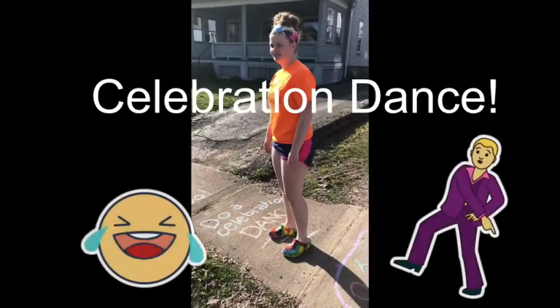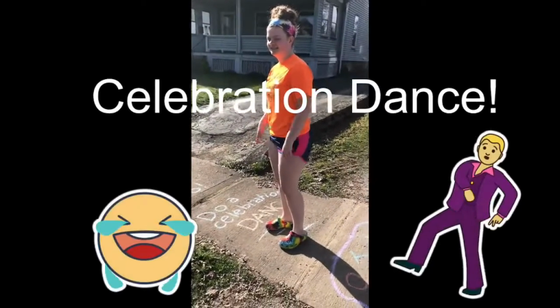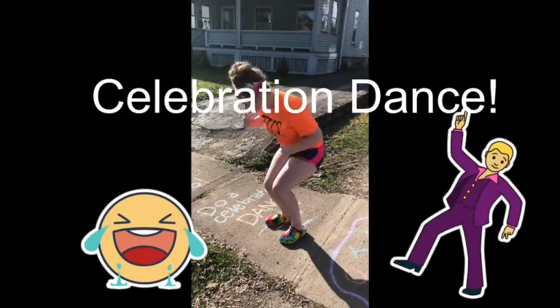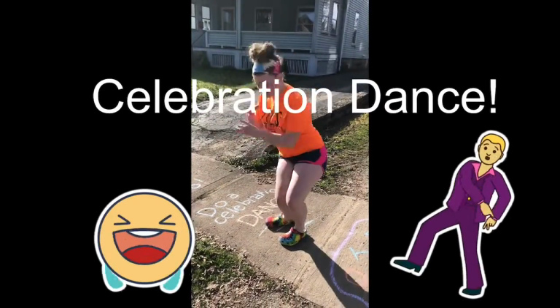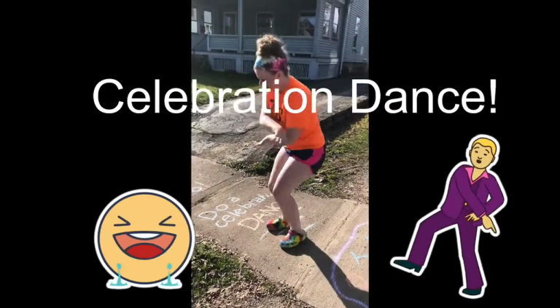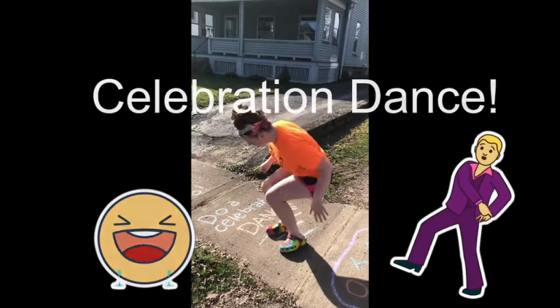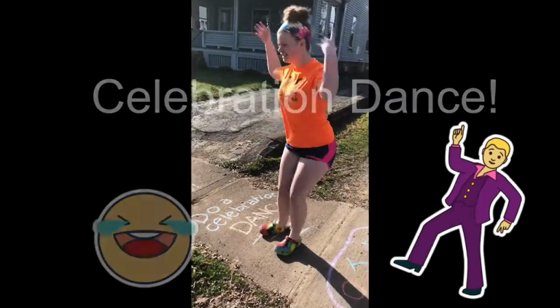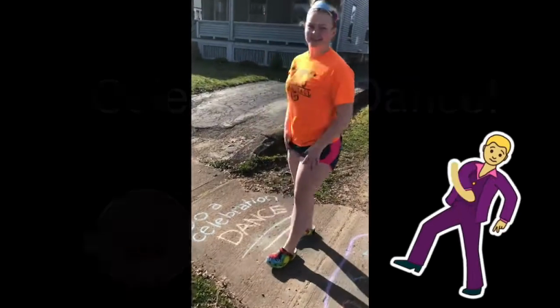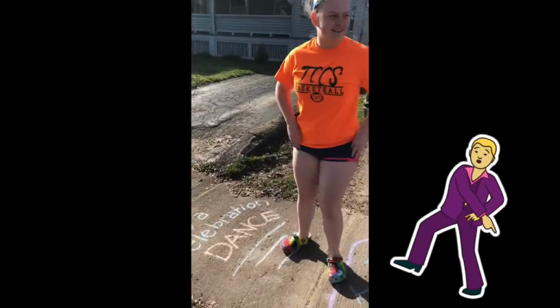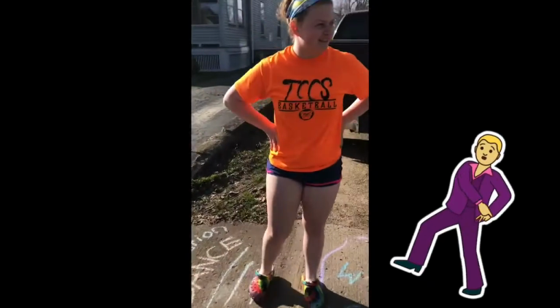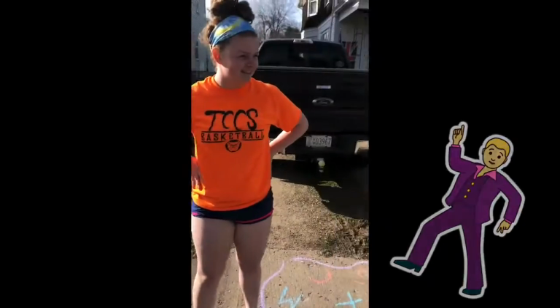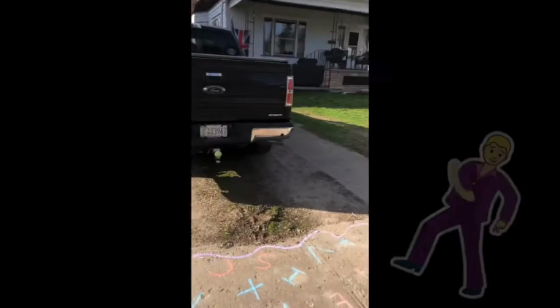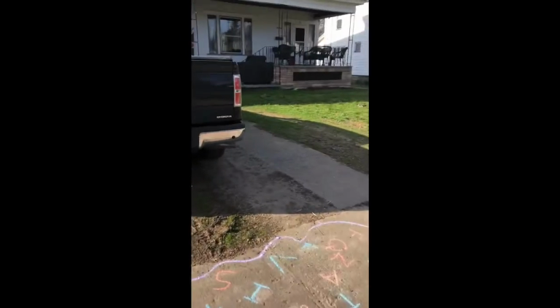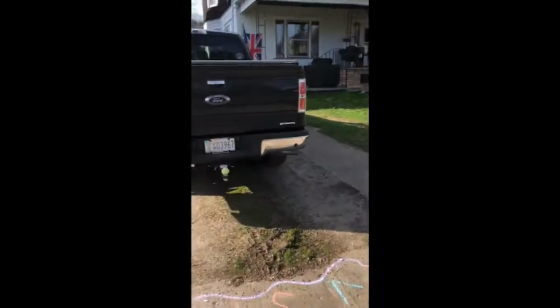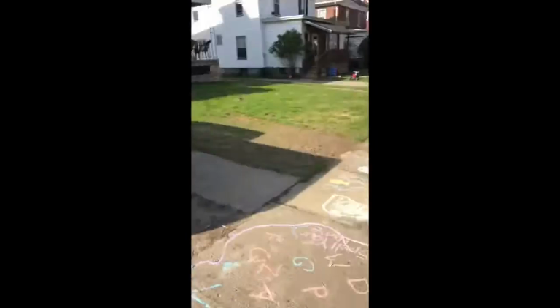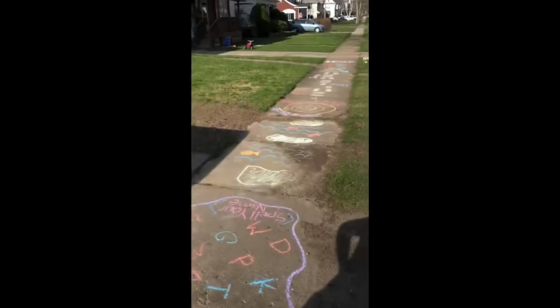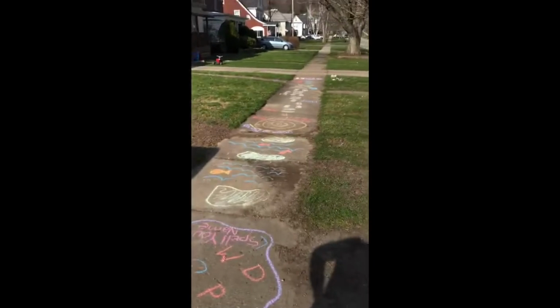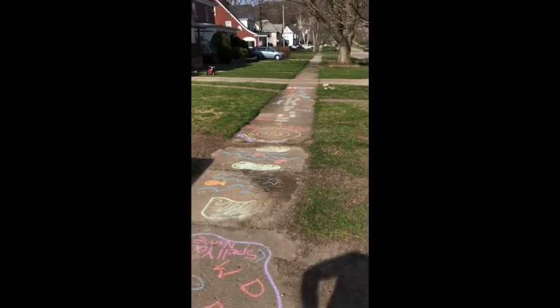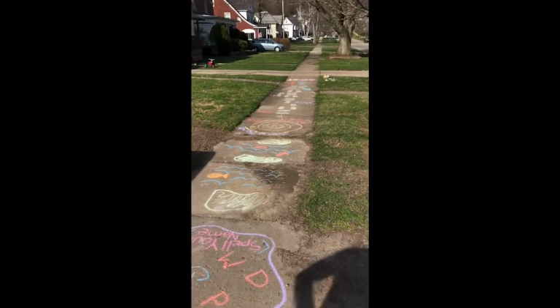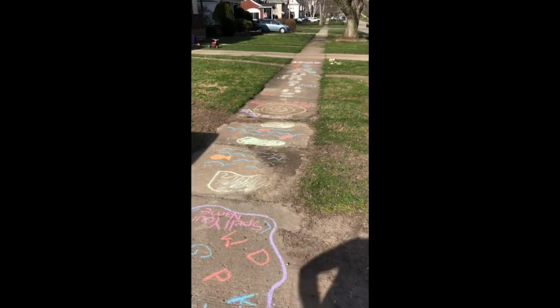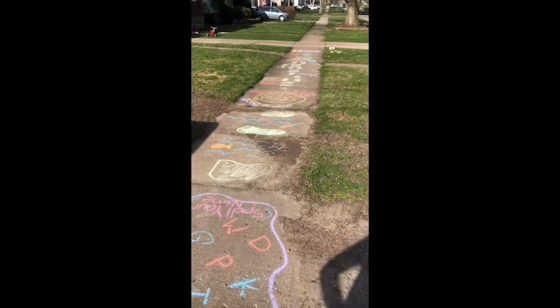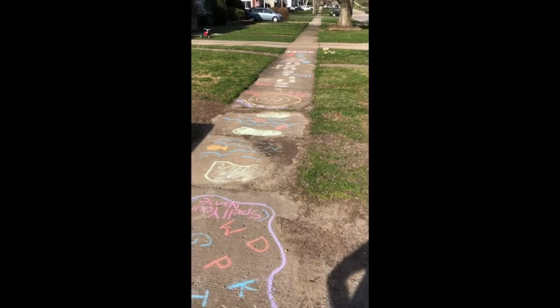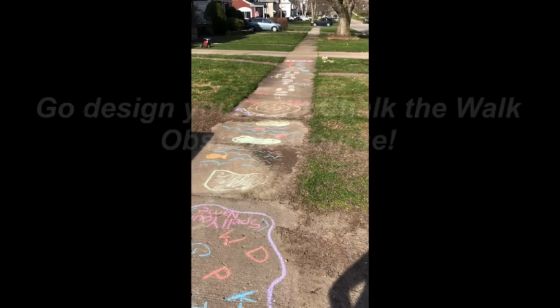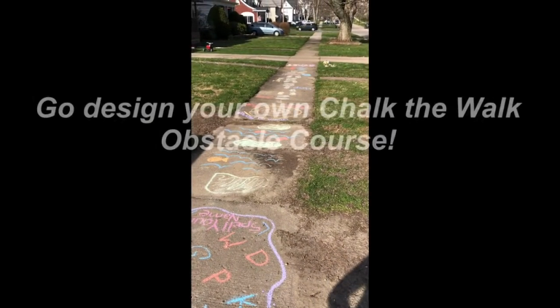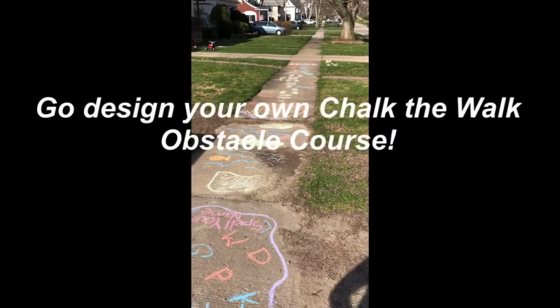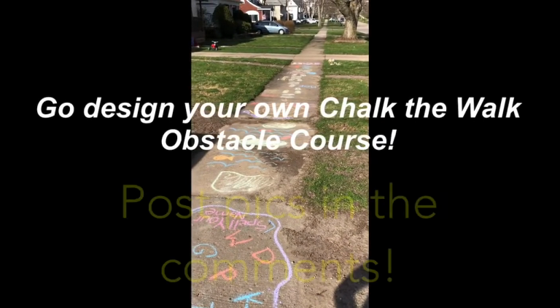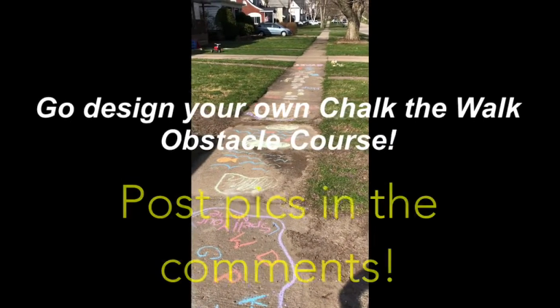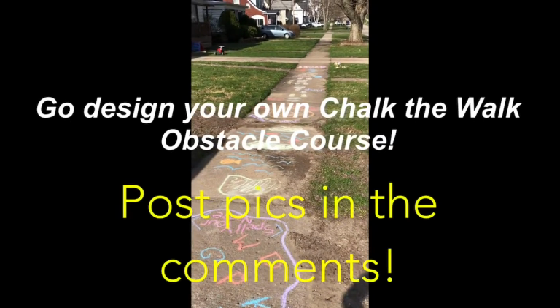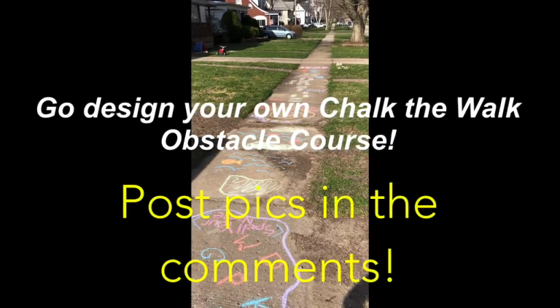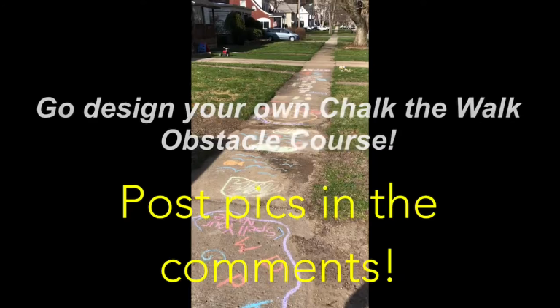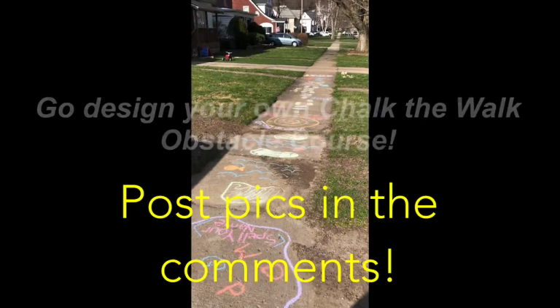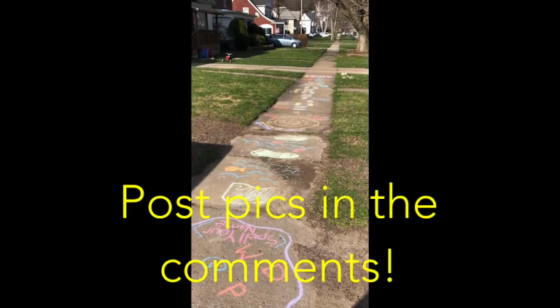And then finally she must do a celebration dance. Go Natalie, celebrate! We hope you had fun, and I hope you design your own Chalk the Walk obstacle course and show me in the comments below. Have a great day, Bulldogs!